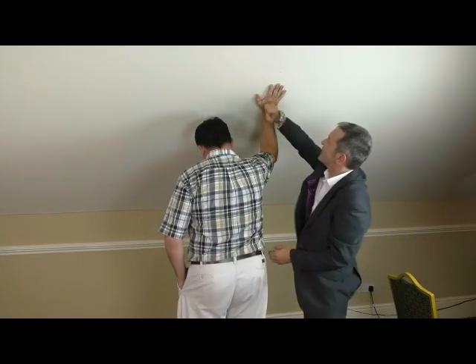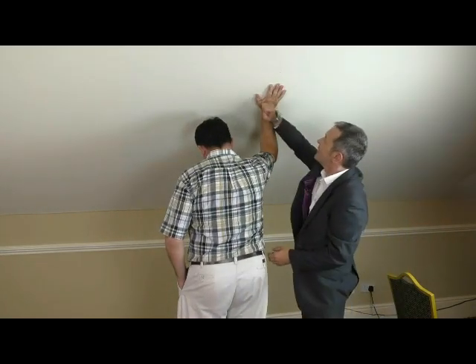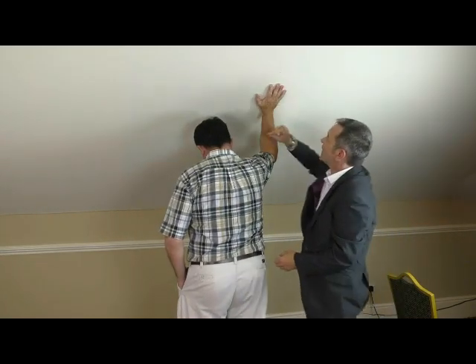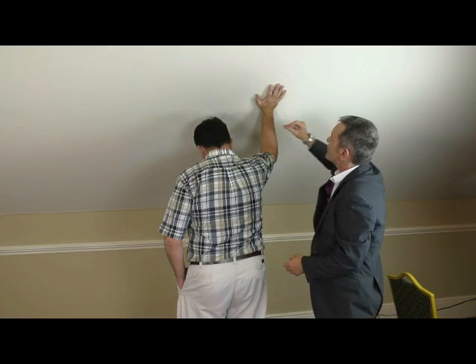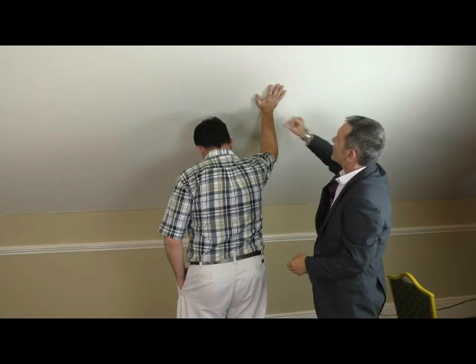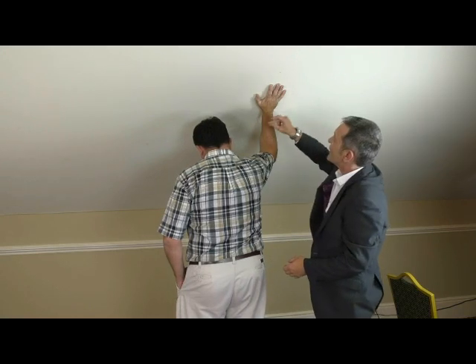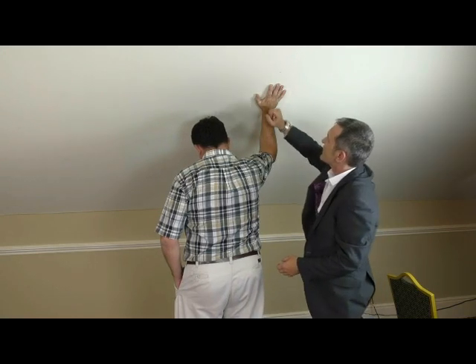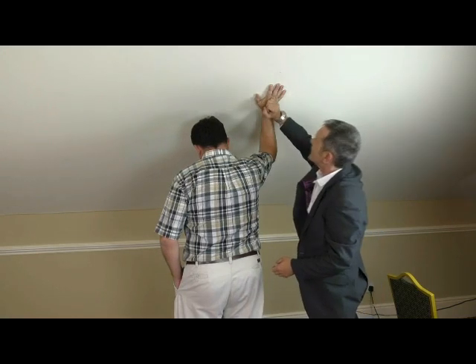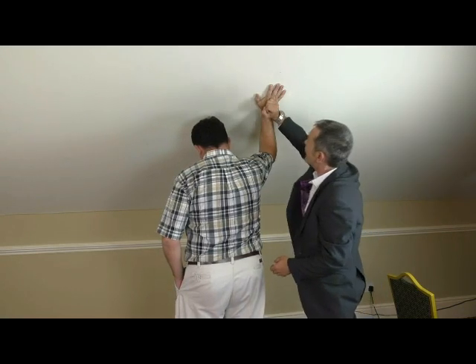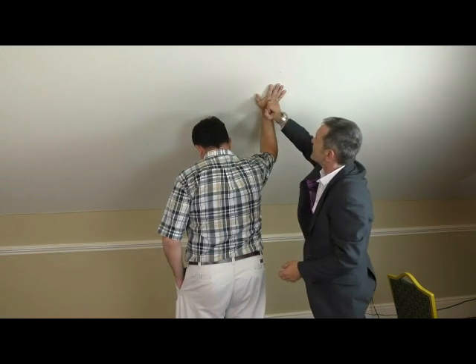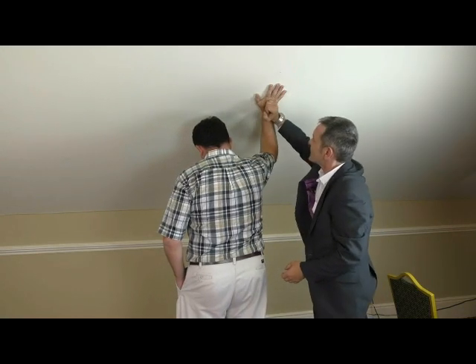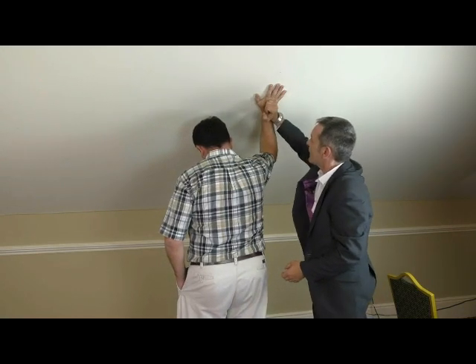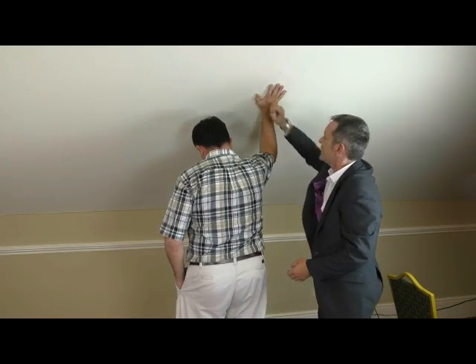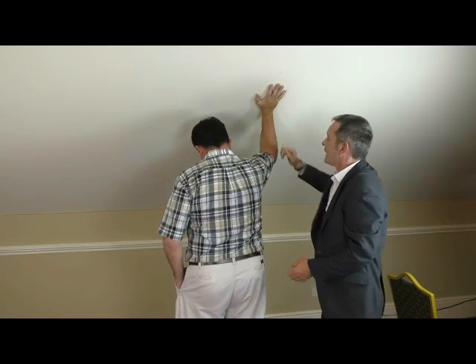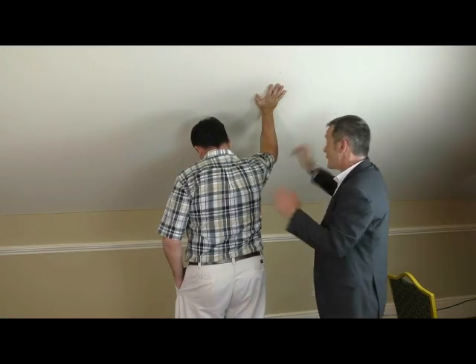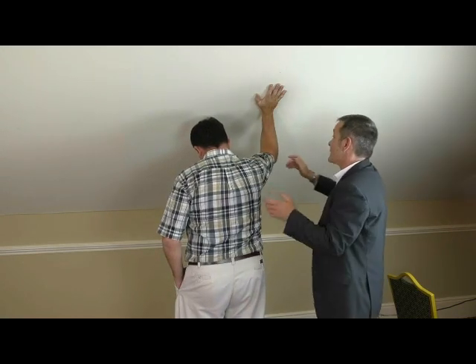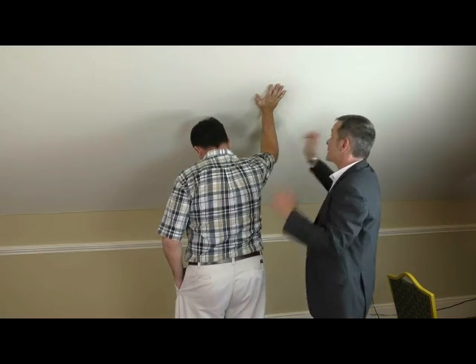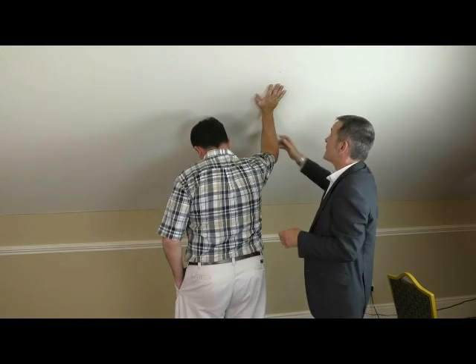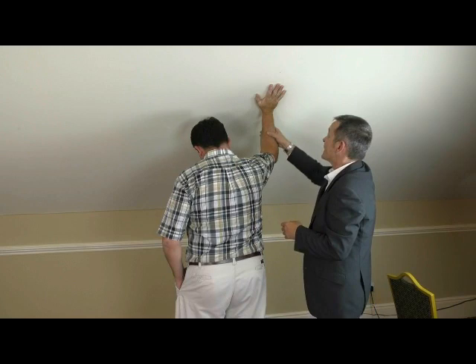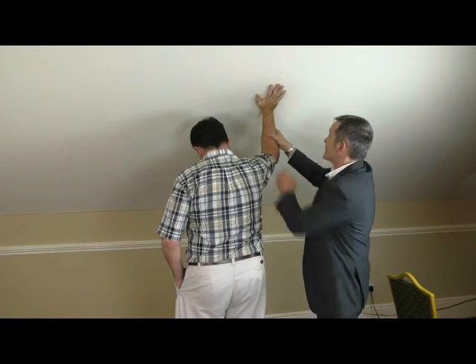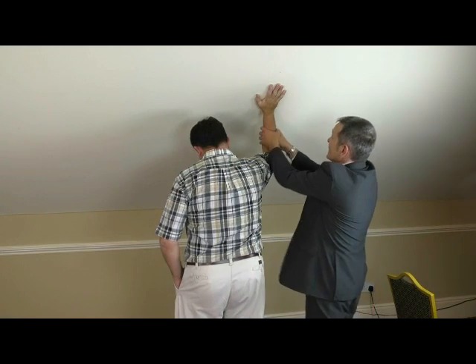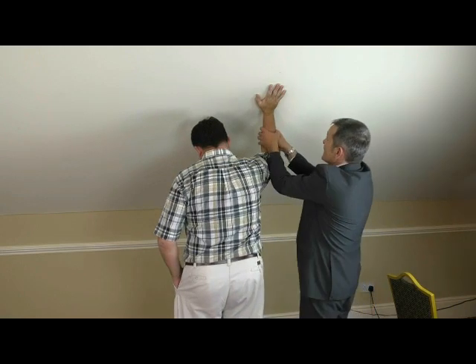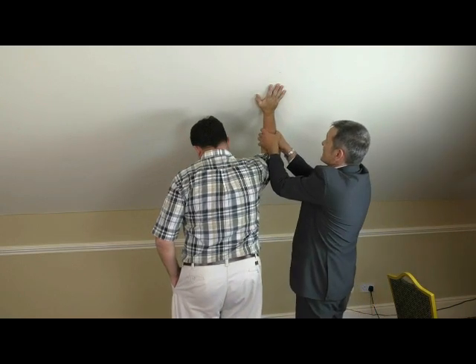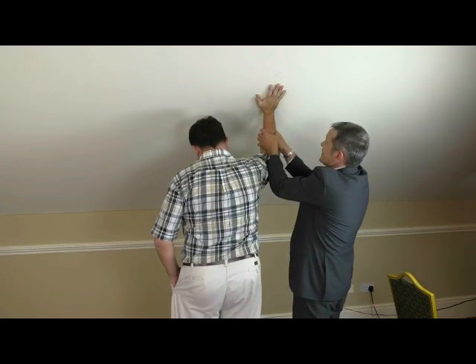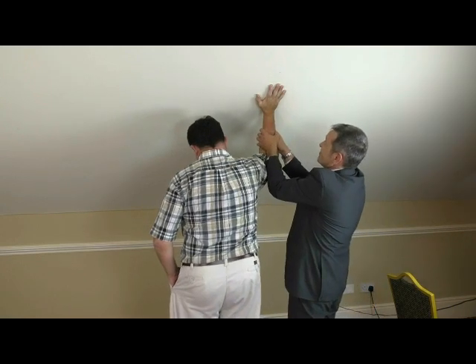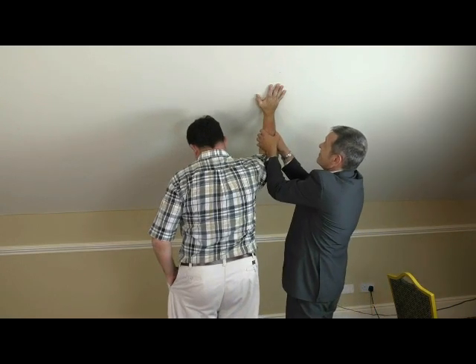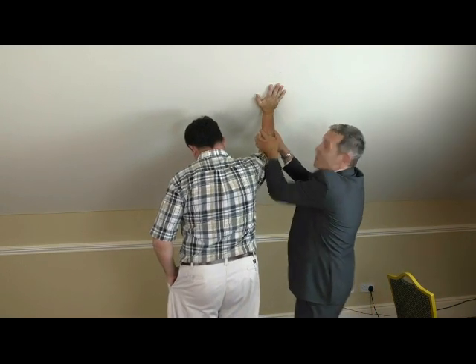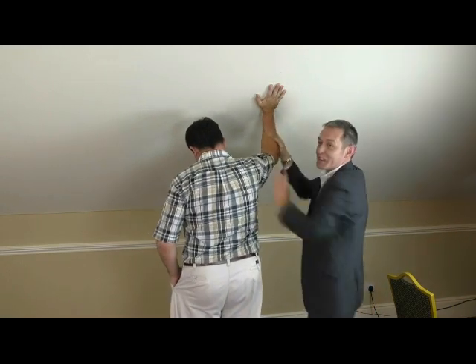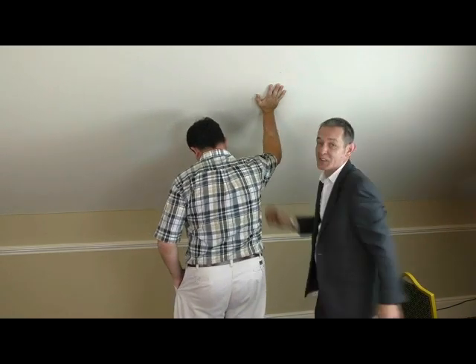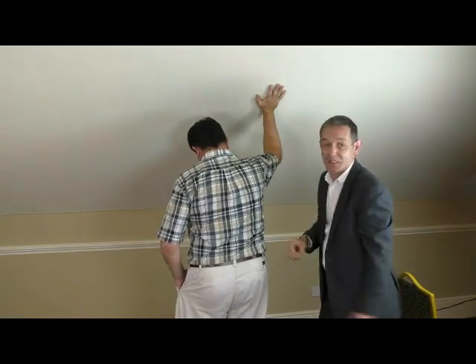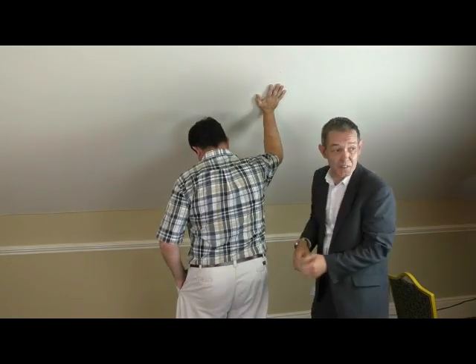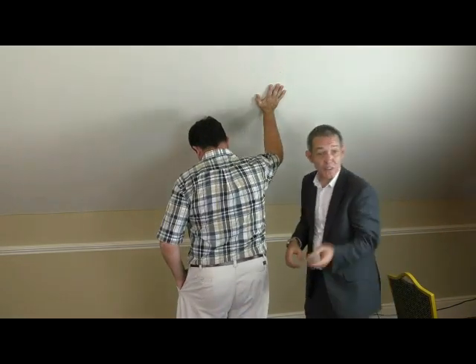Three — feel it locking. Four, five, six — locking and stickier and stickier and locking. And genuinely, John, I want you to try and pull it down. The more you try to pull it down, the more it sticks, the more it's closed.